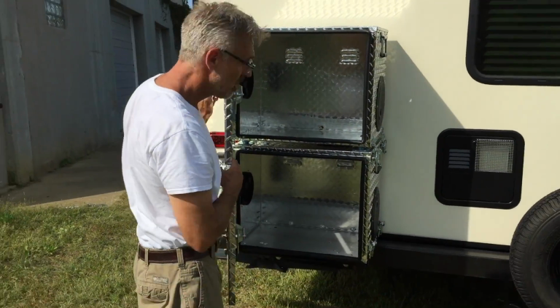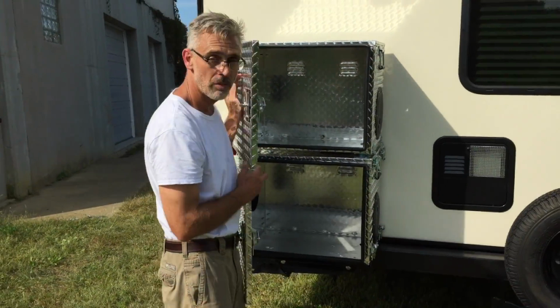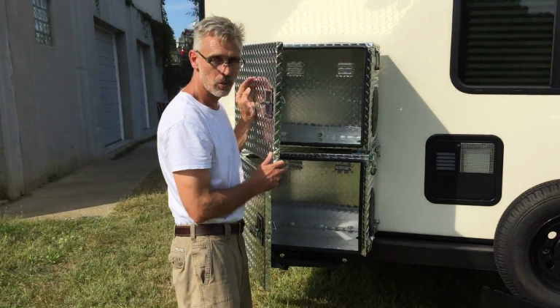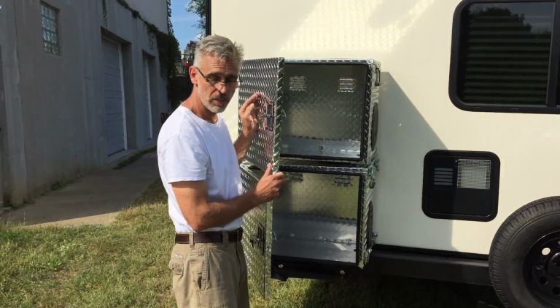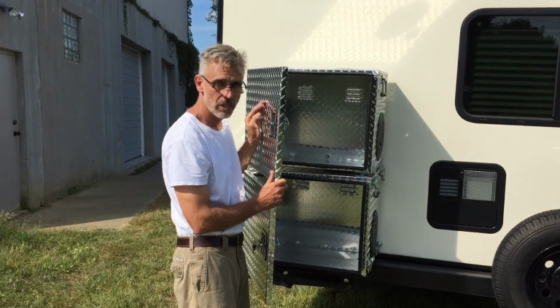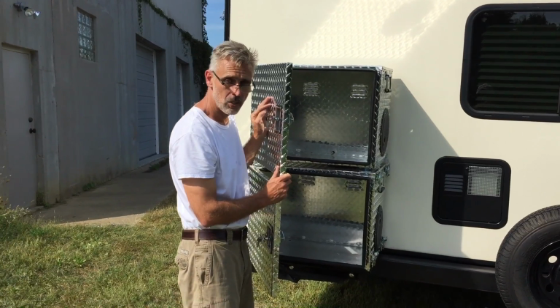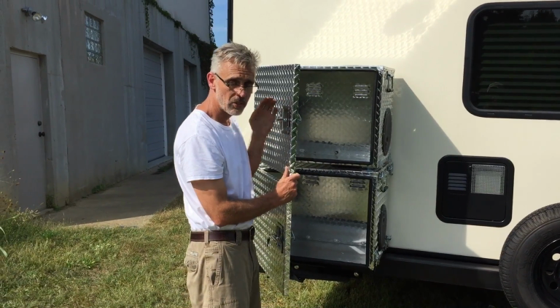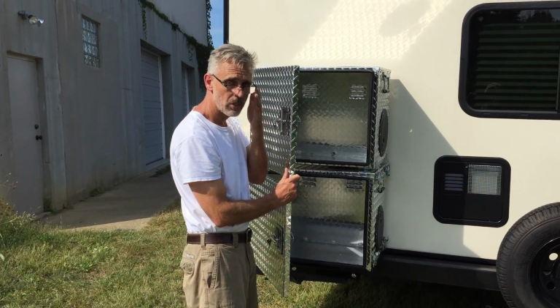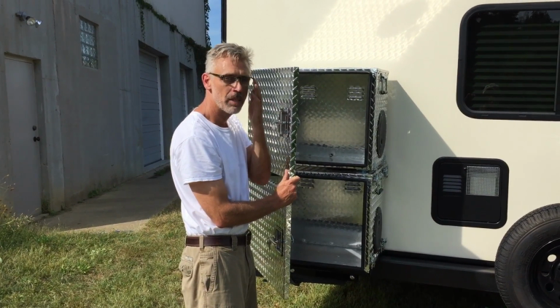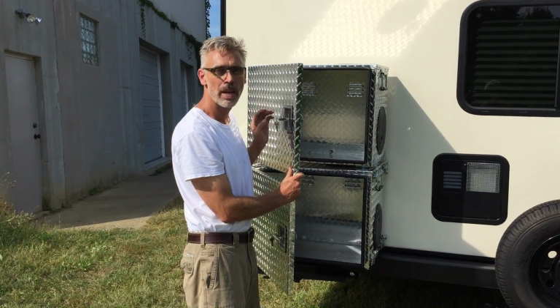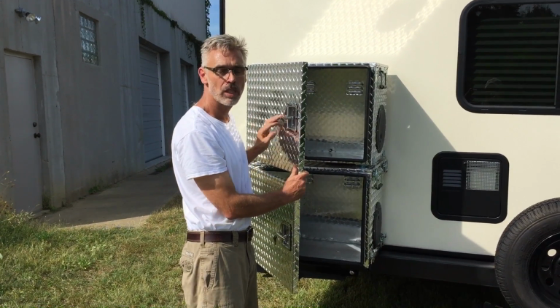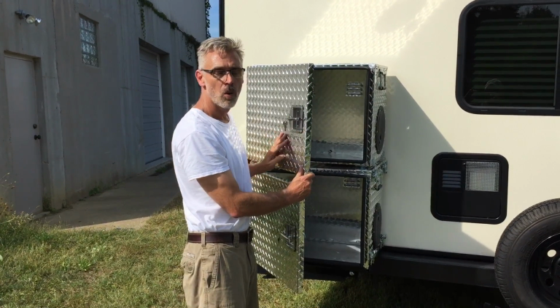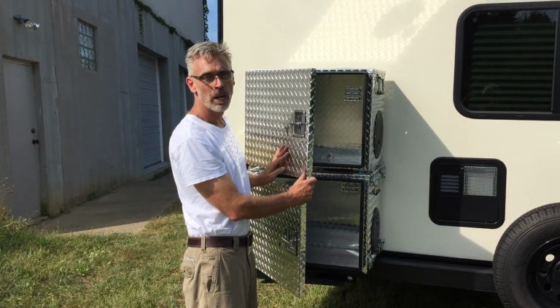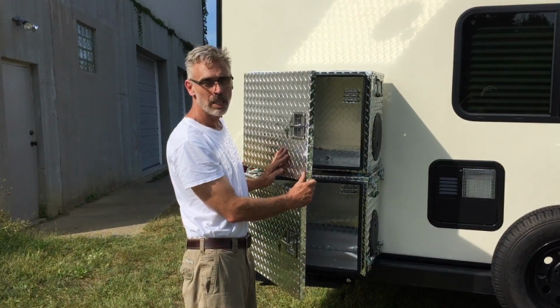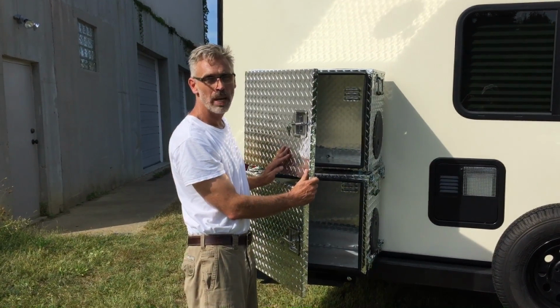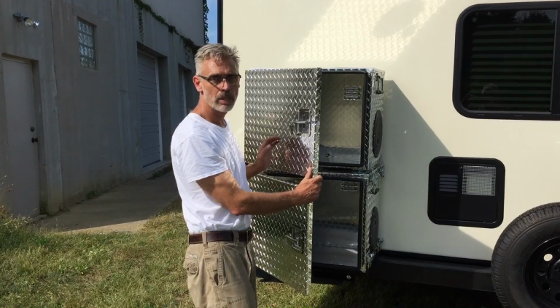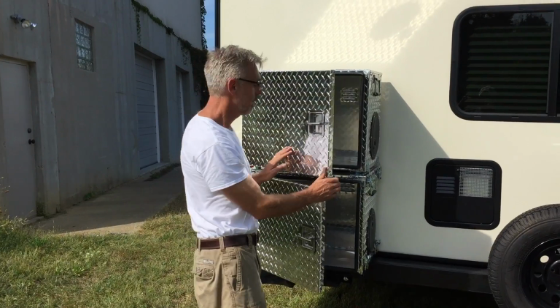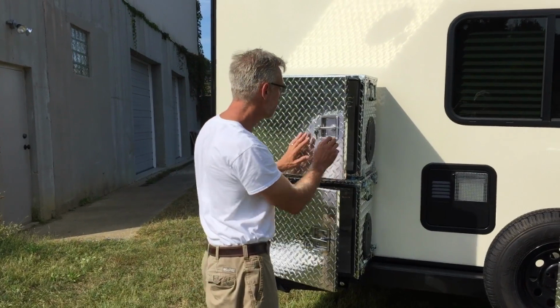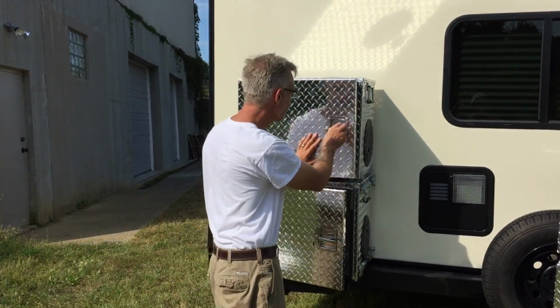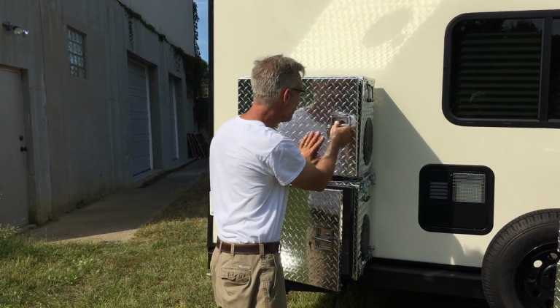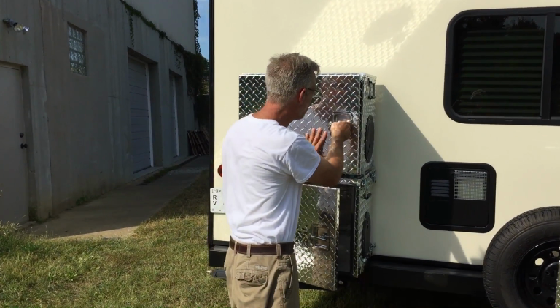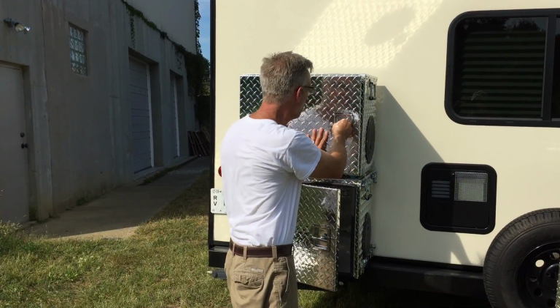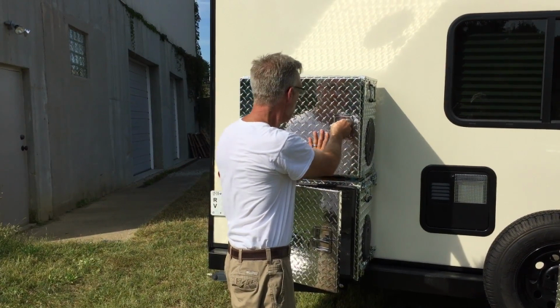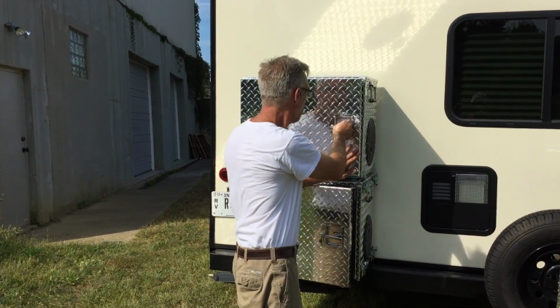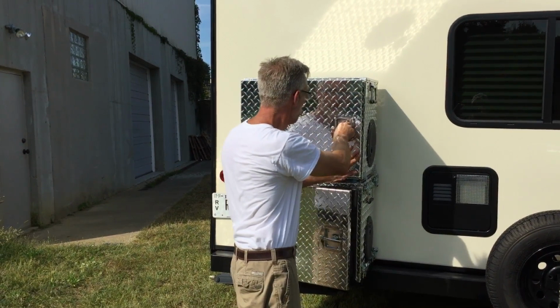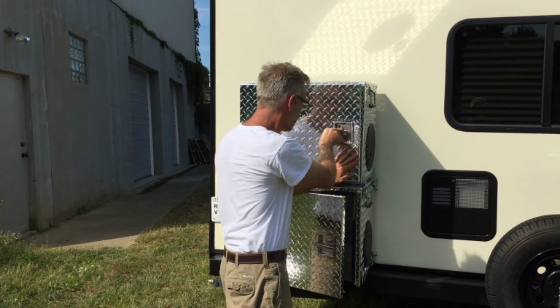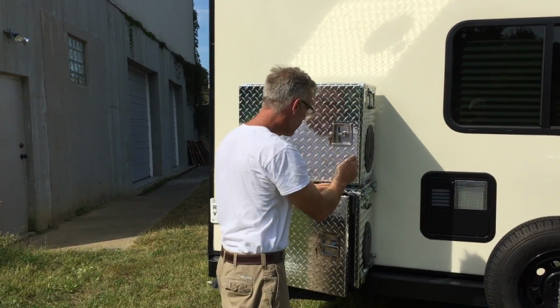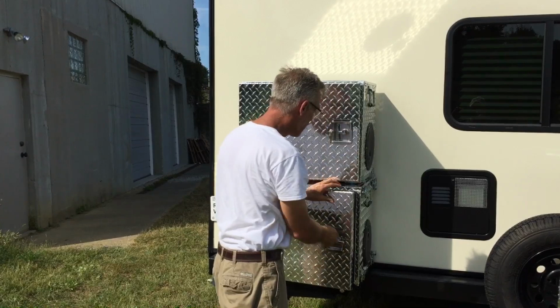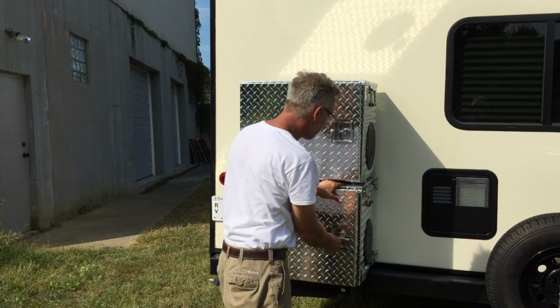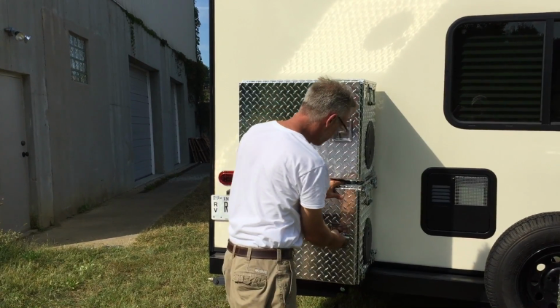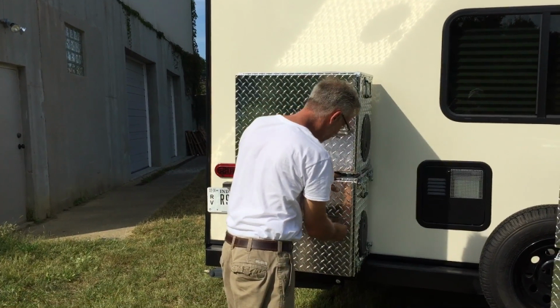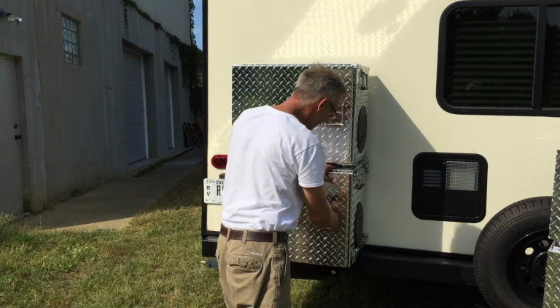These are universal and will fit your Generac 2000, Champion 2000, or Honda EU 2000, as well as a number of other generators that we've fit-tested so far.